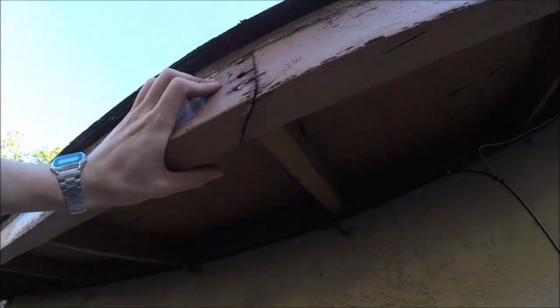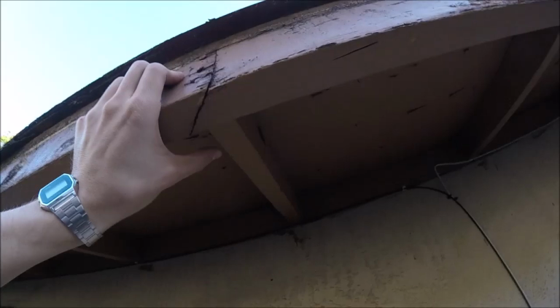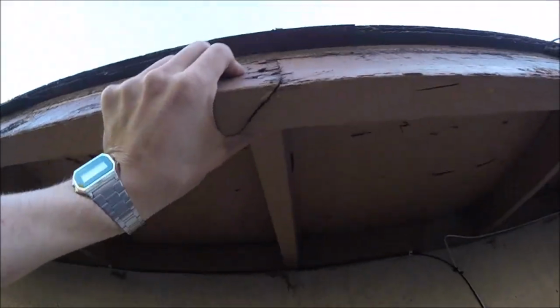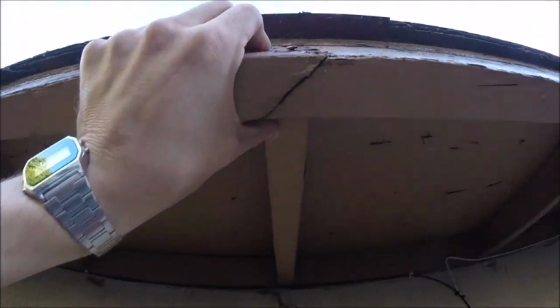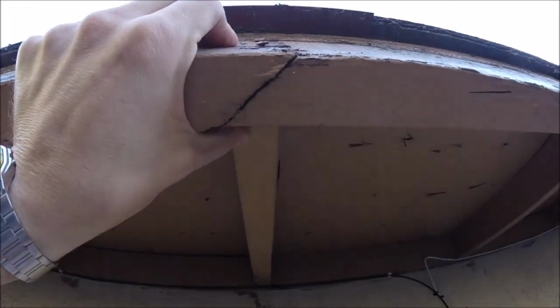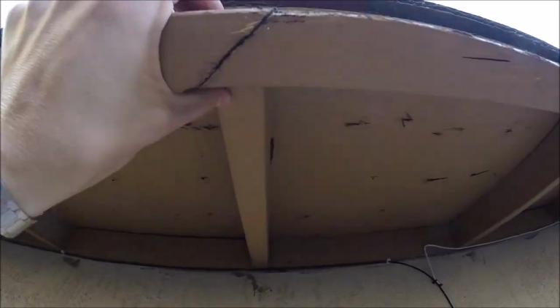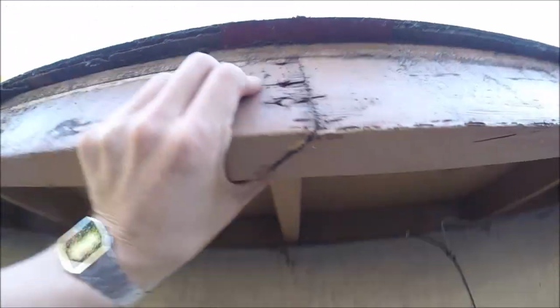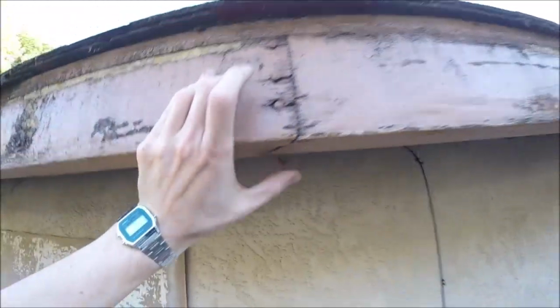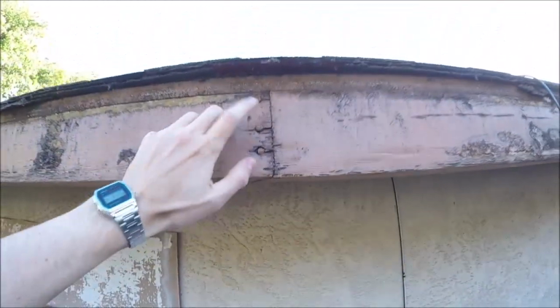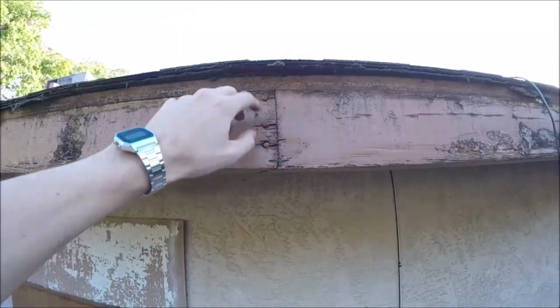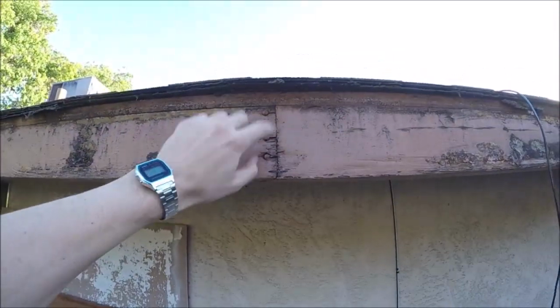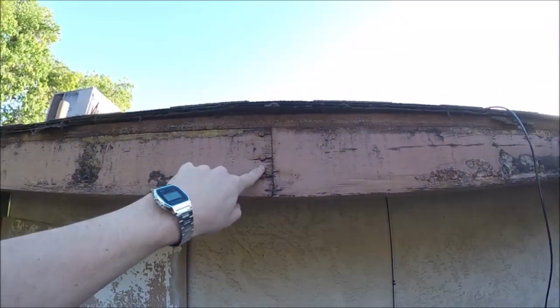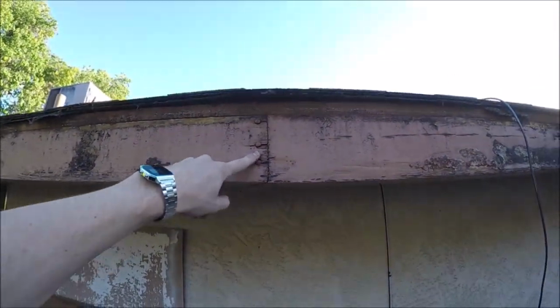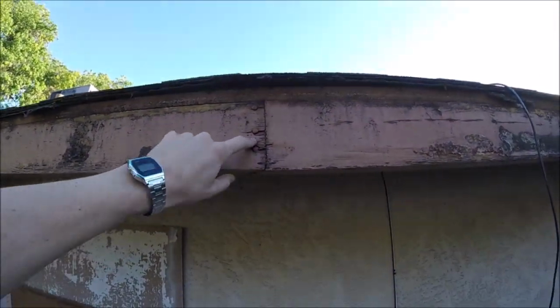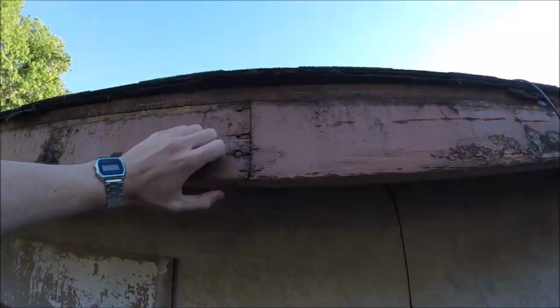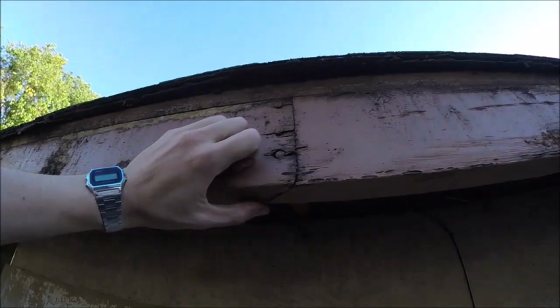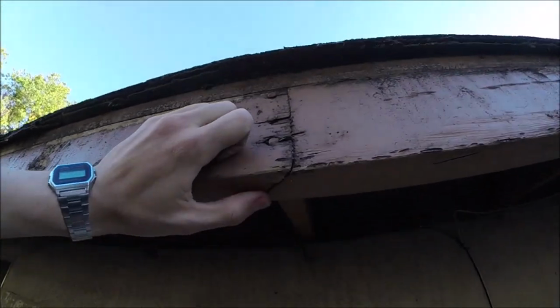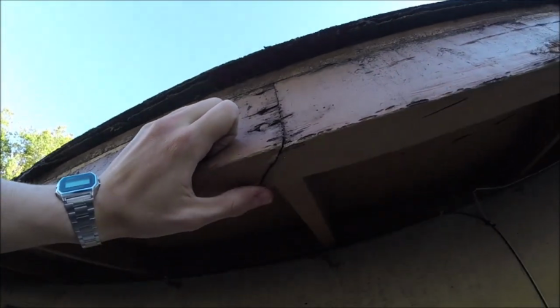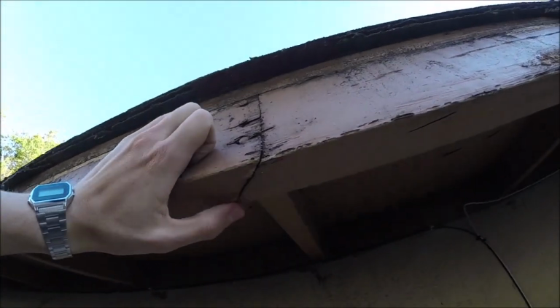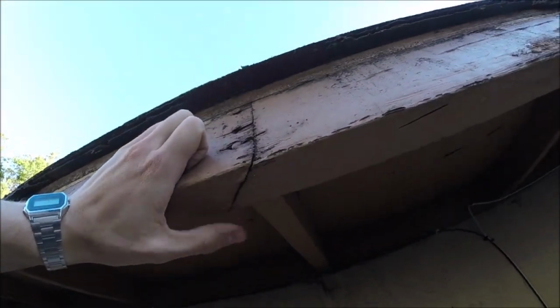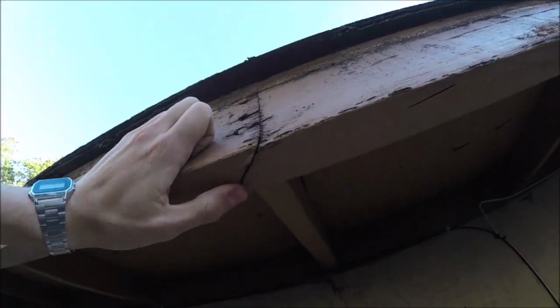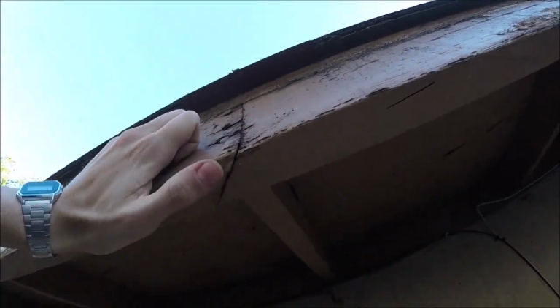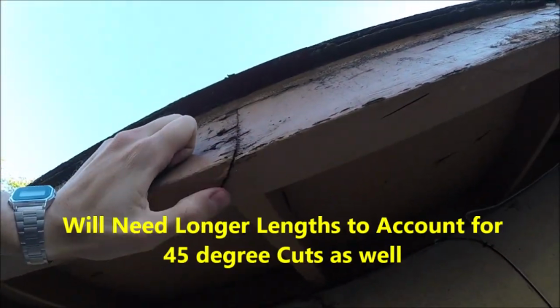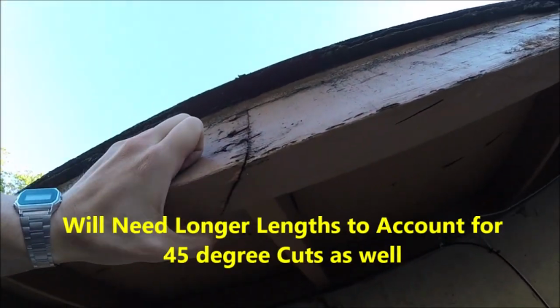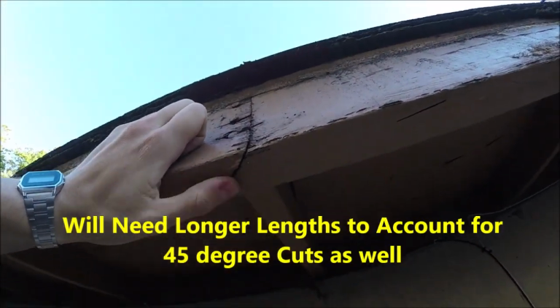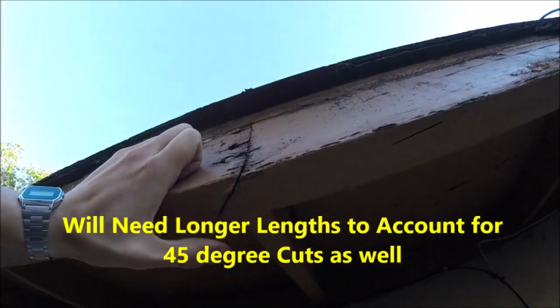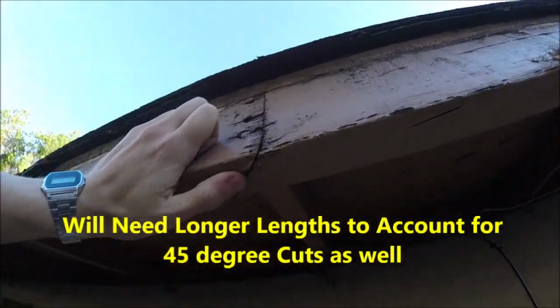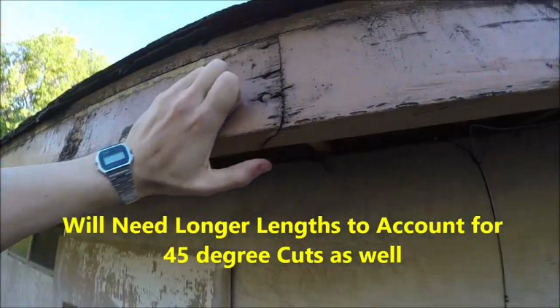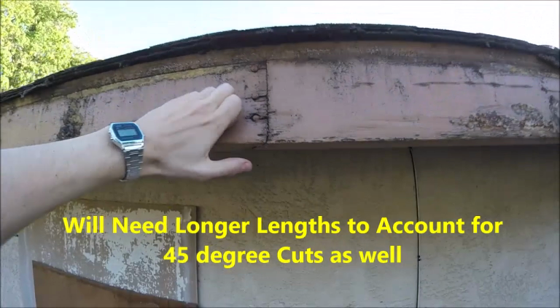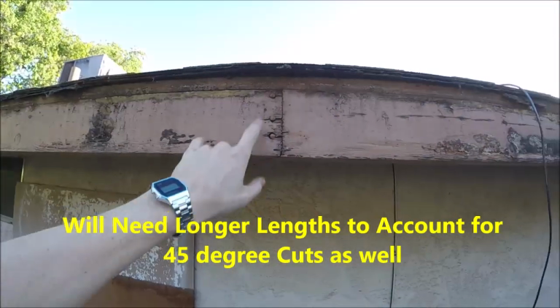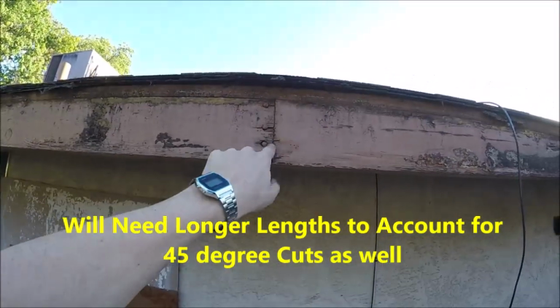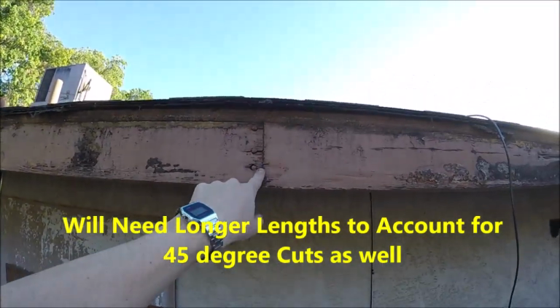You're gonna want to measure to these rafter tails because that's what you're gonna be nailing it into. We're also gonna want to cut the joints on a 45-degree miter like this, because it looks a lot better than a butt joint and it'll fit up a lot cleaner.